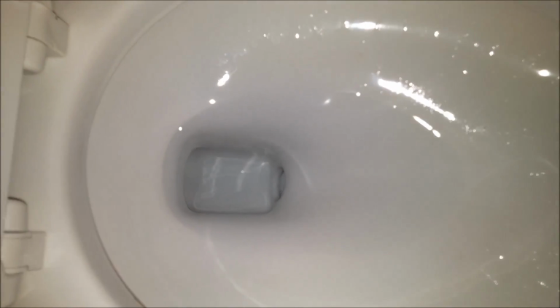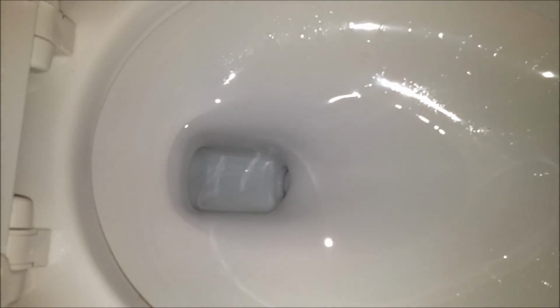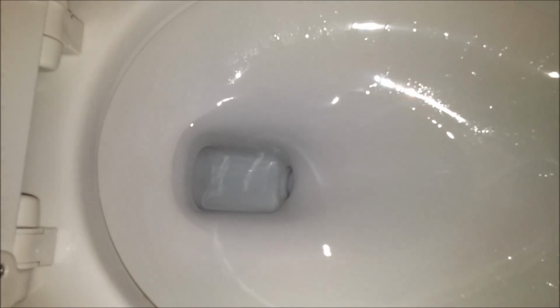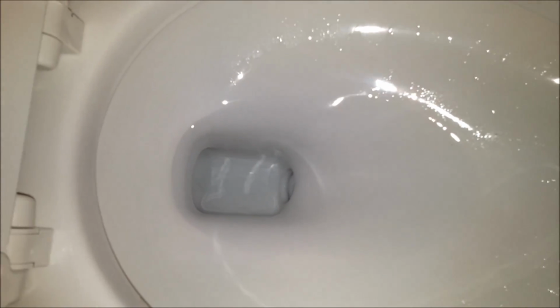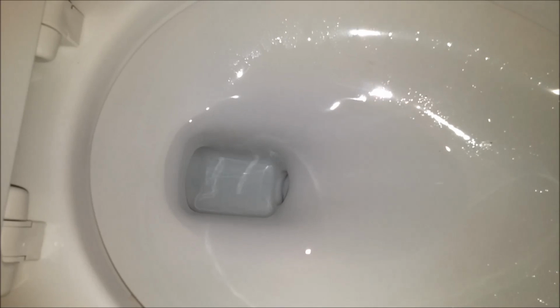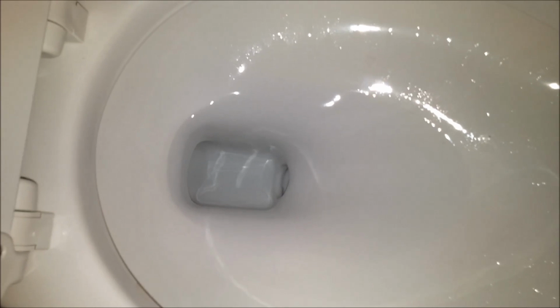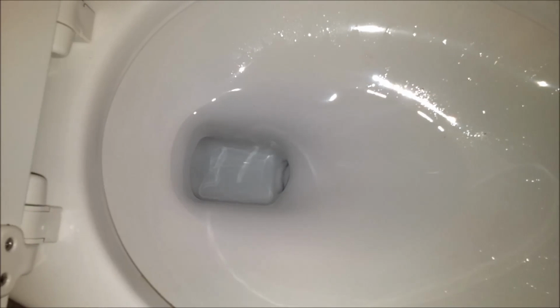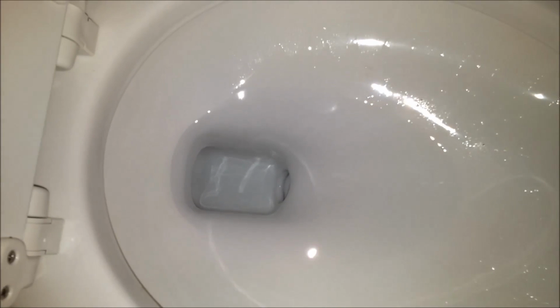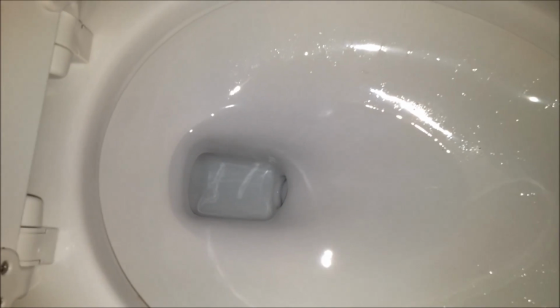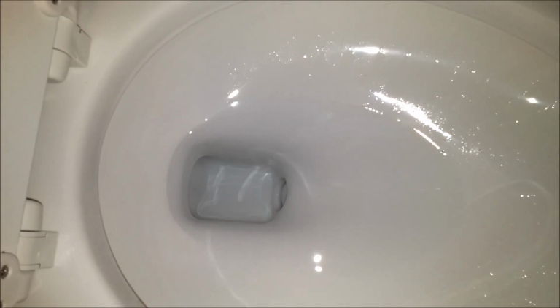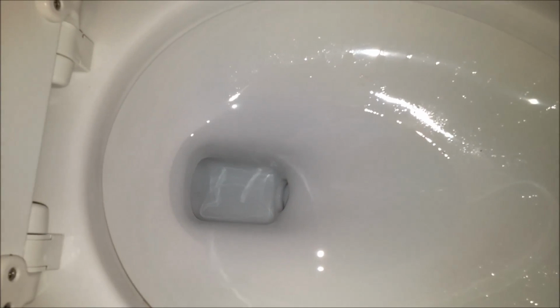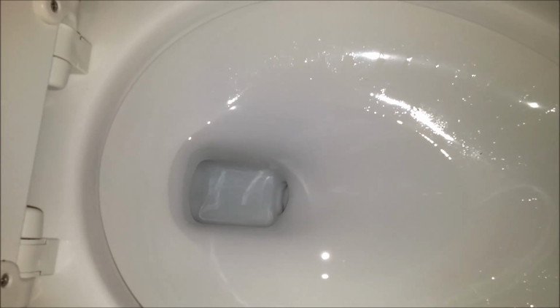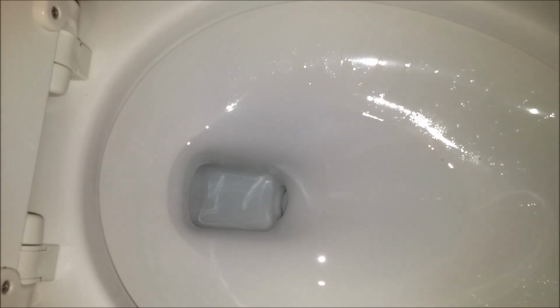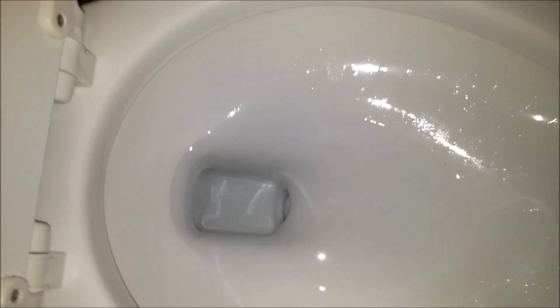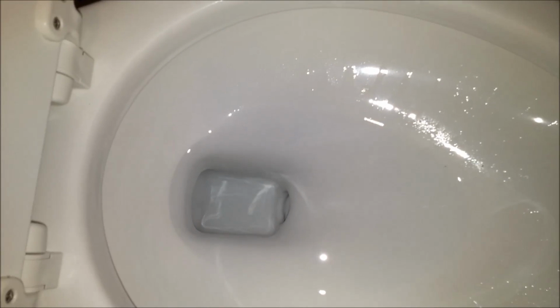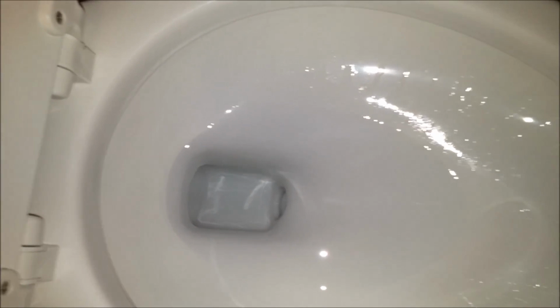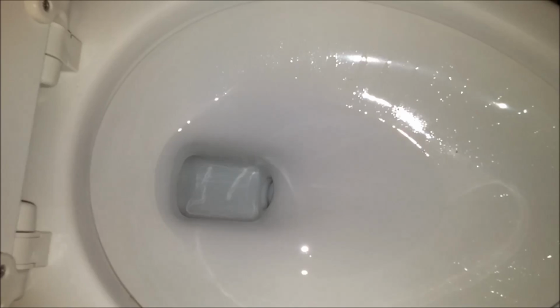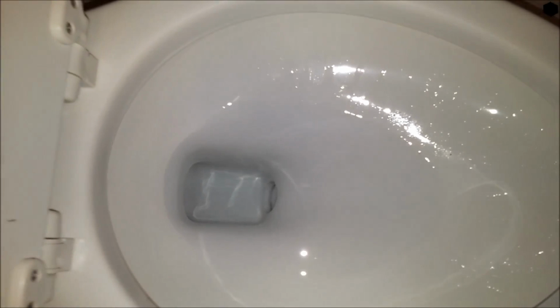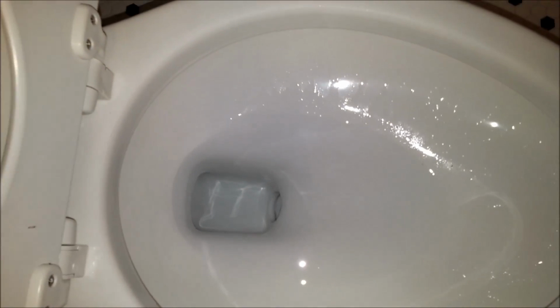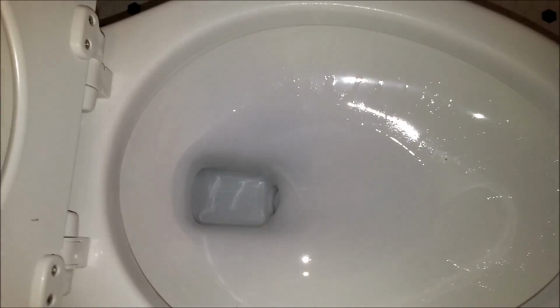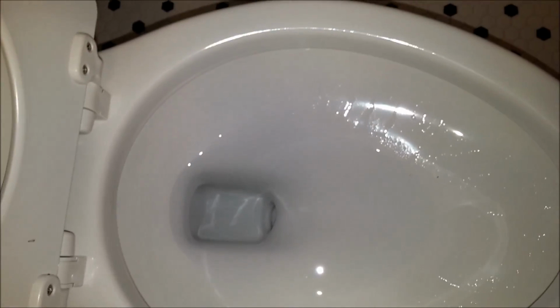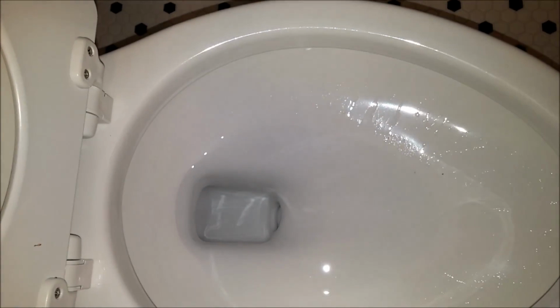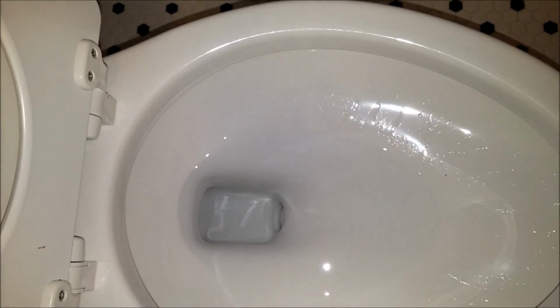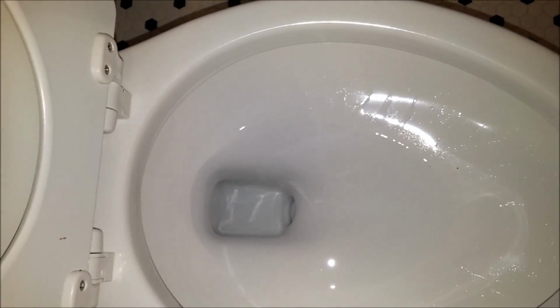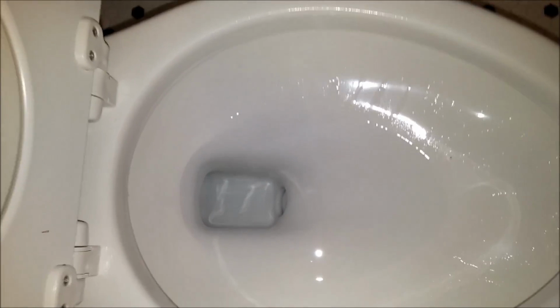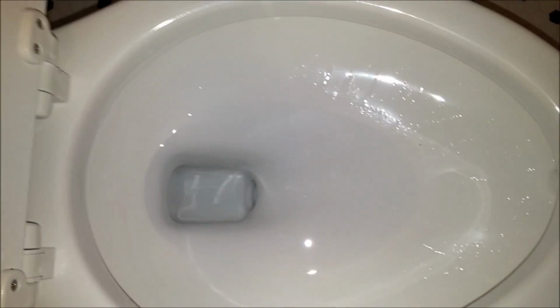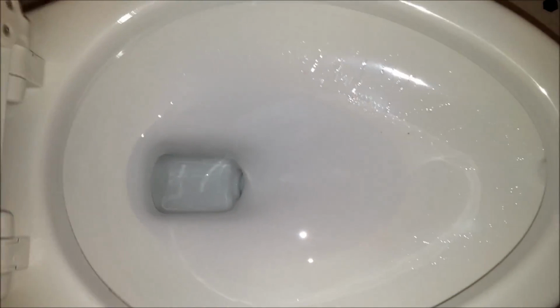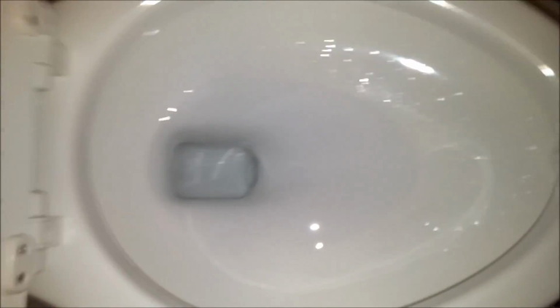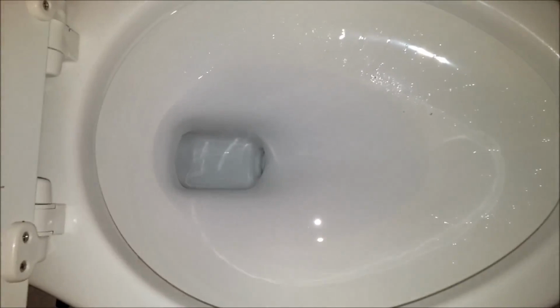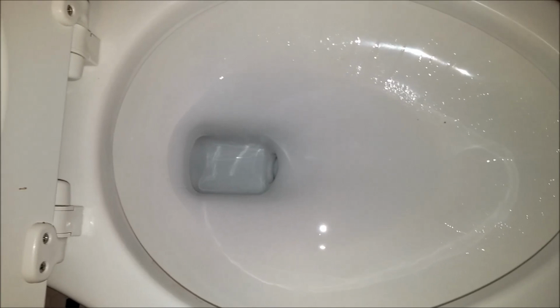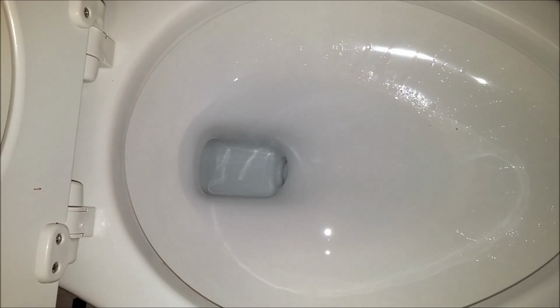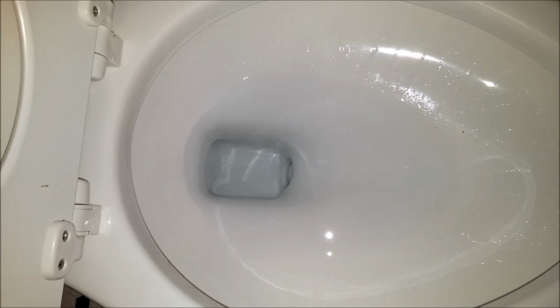It actually performs better than another 2016 model of American Standard that I have. So two flushes and I would say anything in this bowl will be completely cleared.